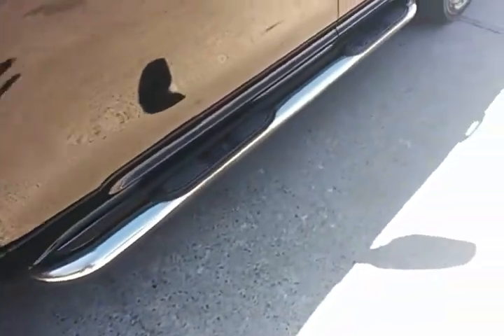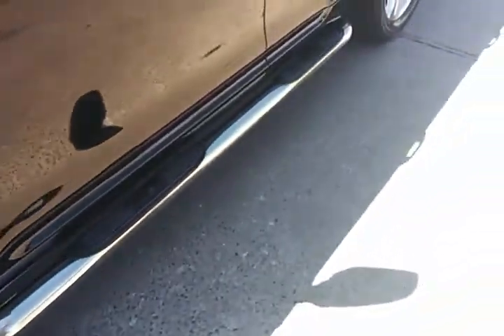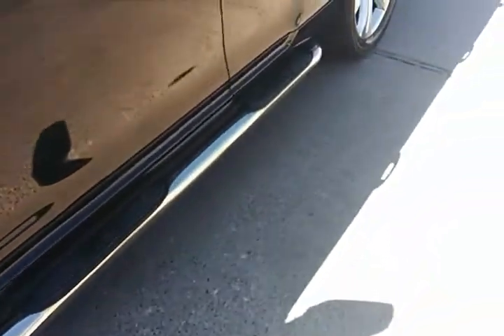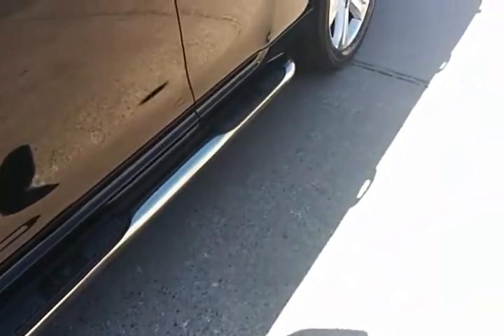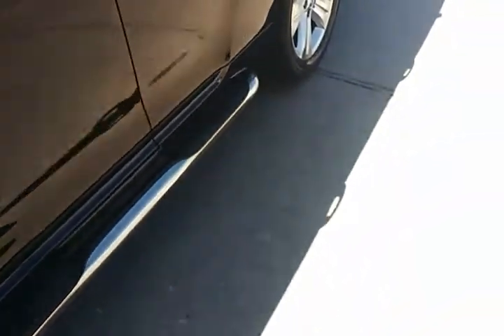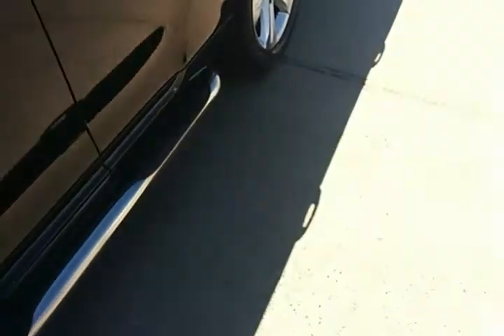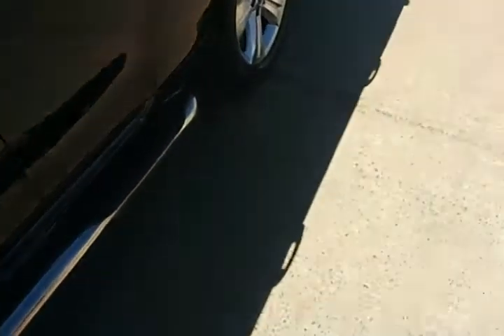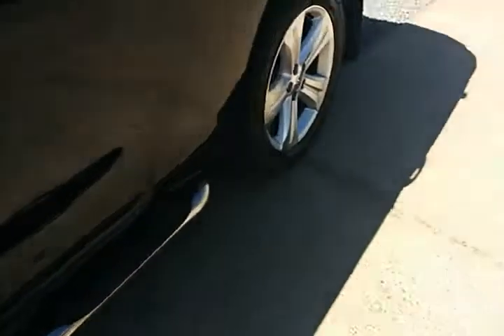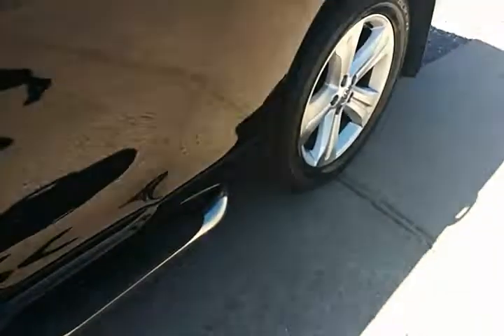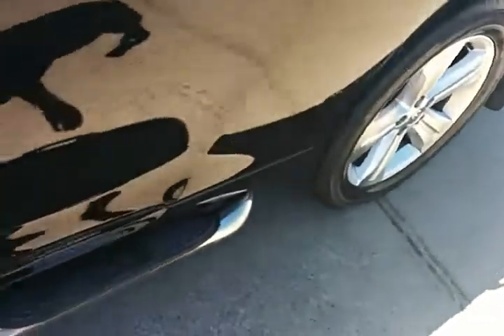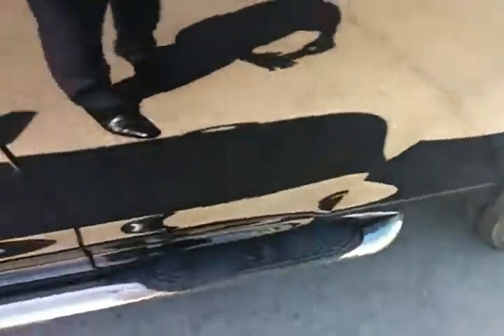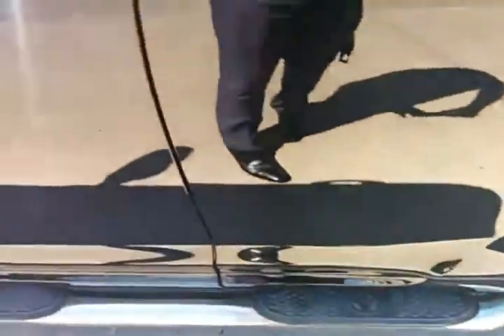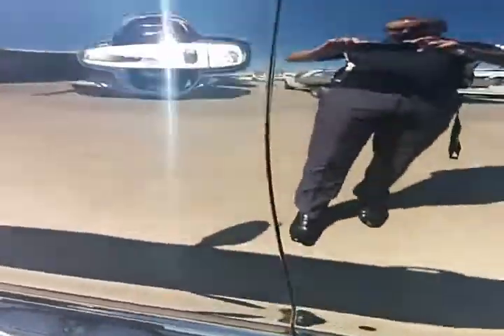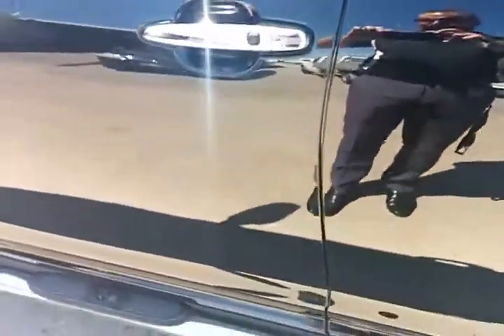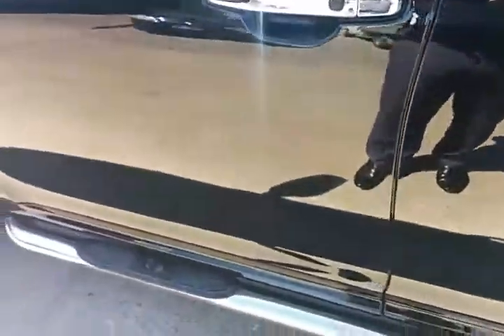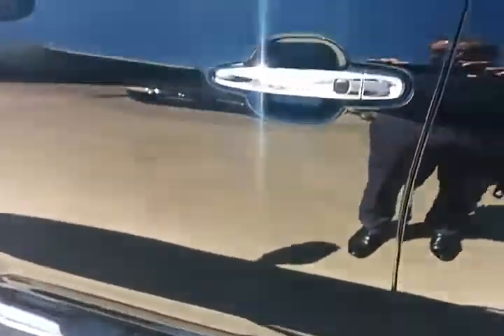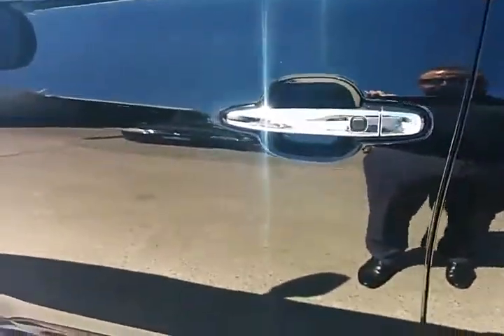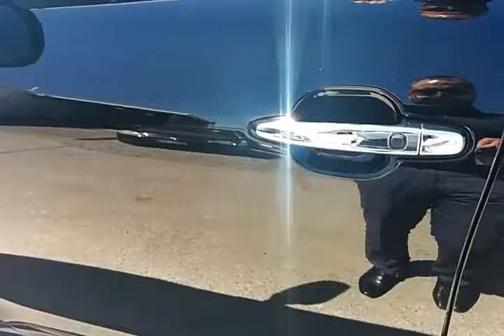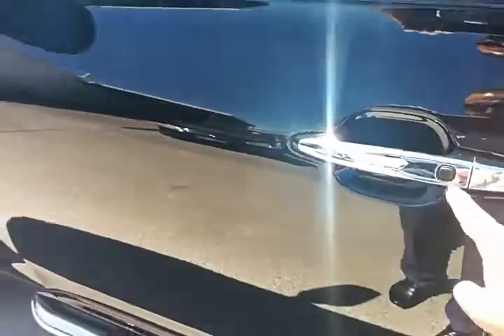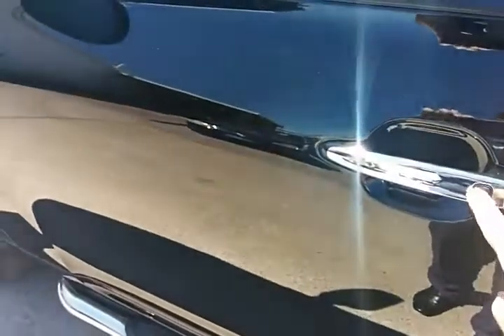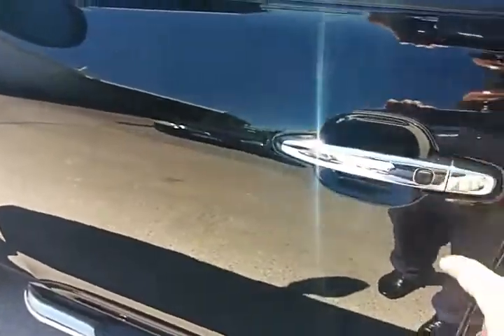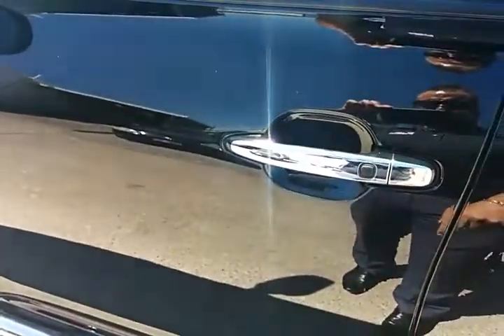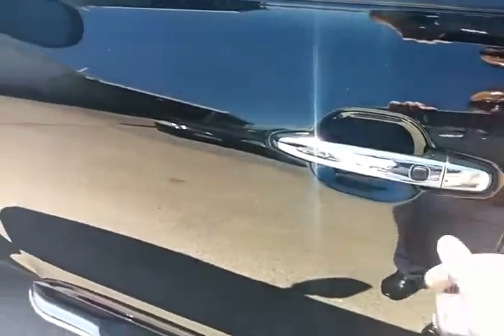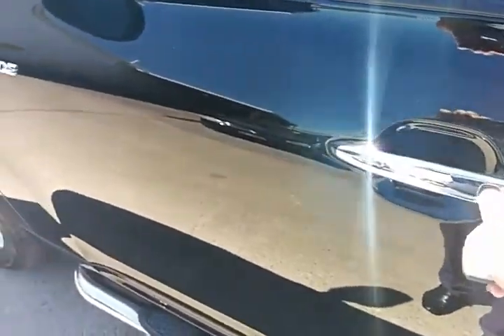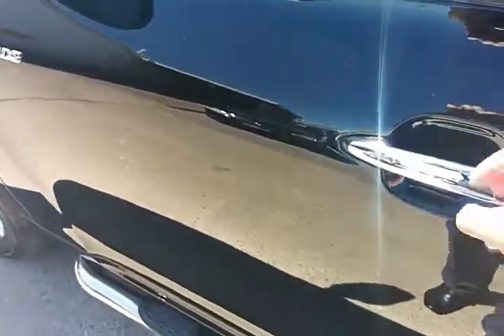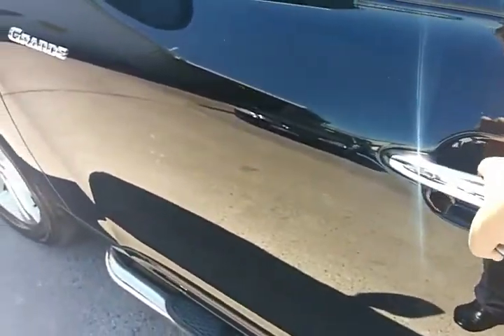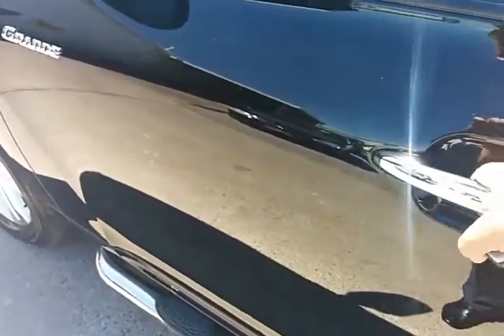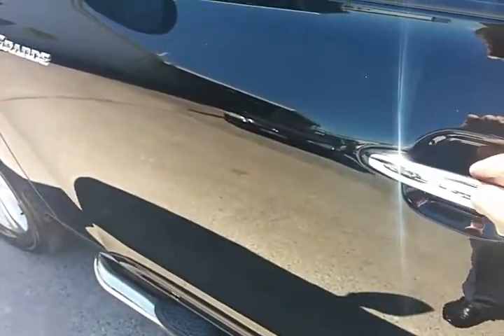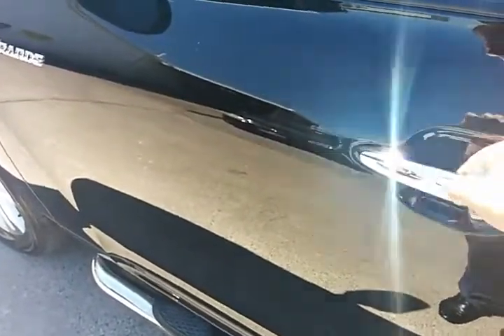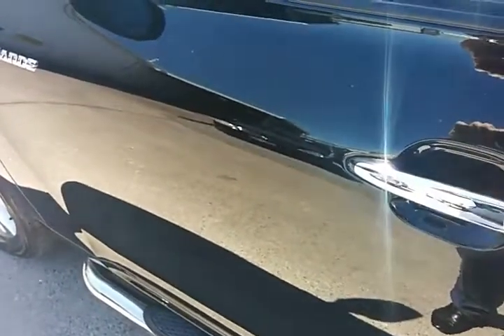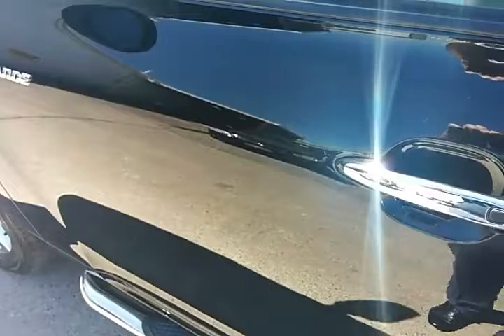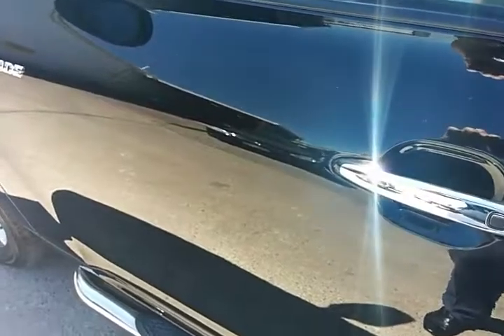Fitted also with a side step, and the vehicle also has passive entry which allows you to lock and unlock the vehicle without using the key.